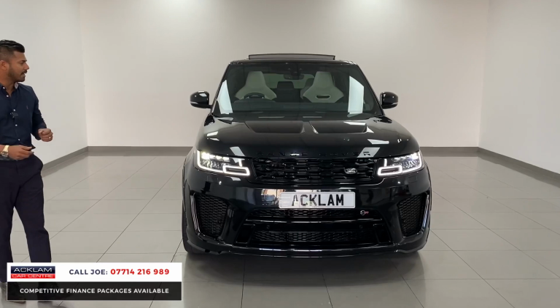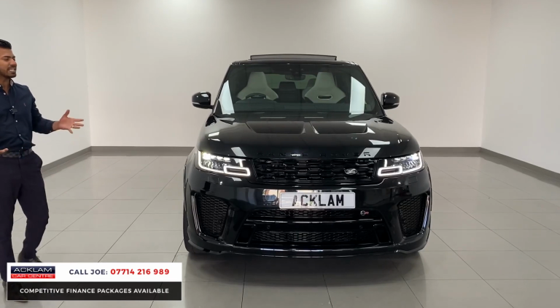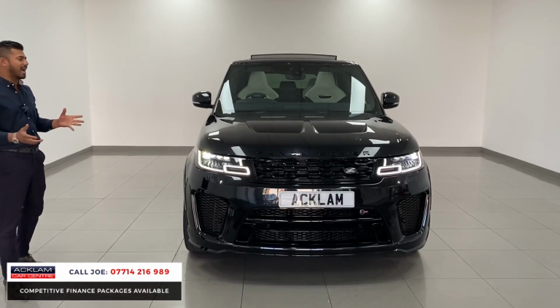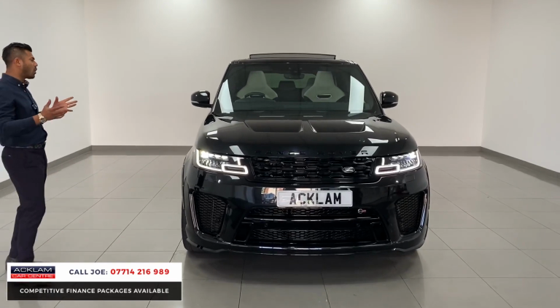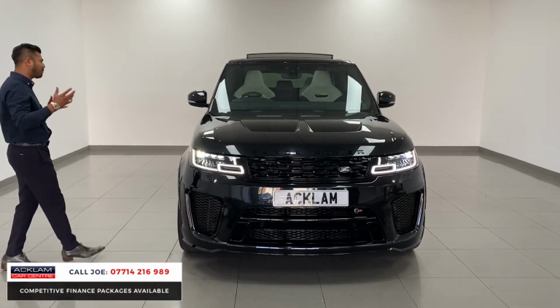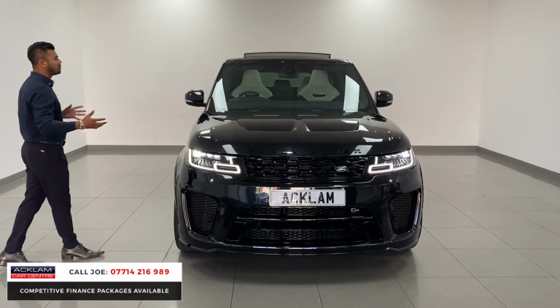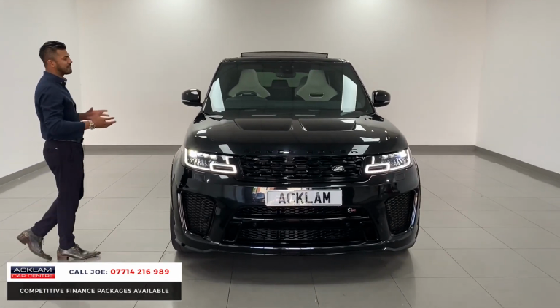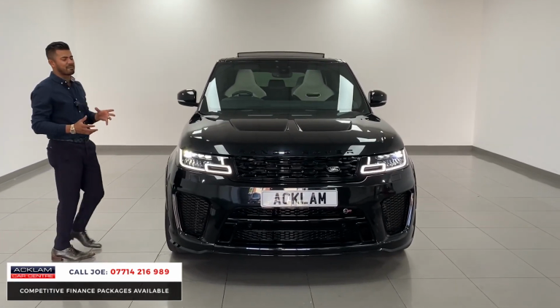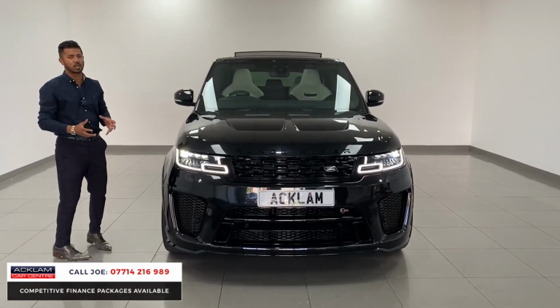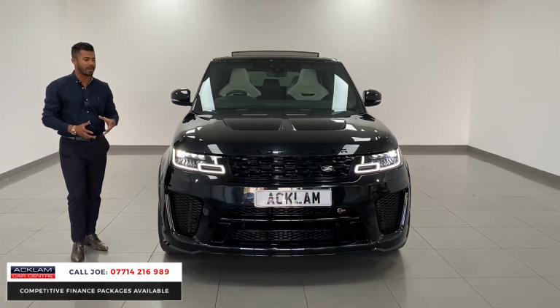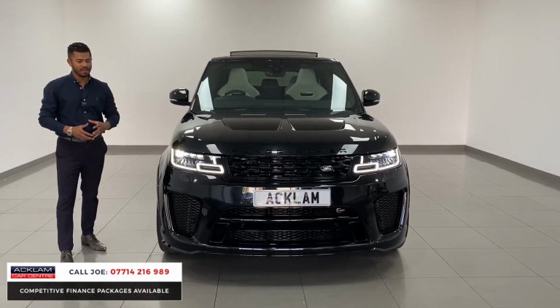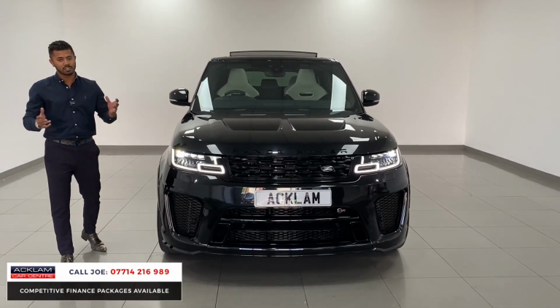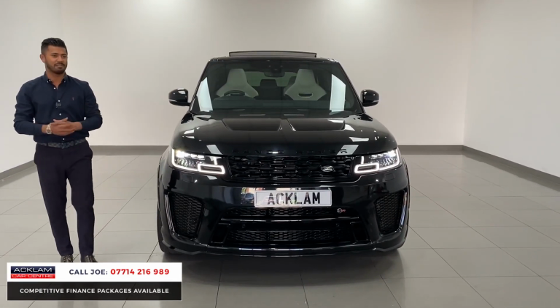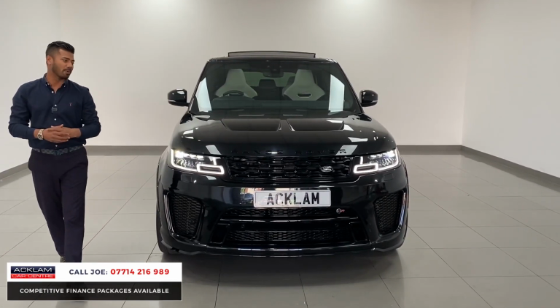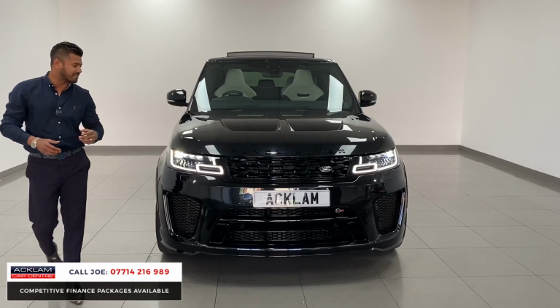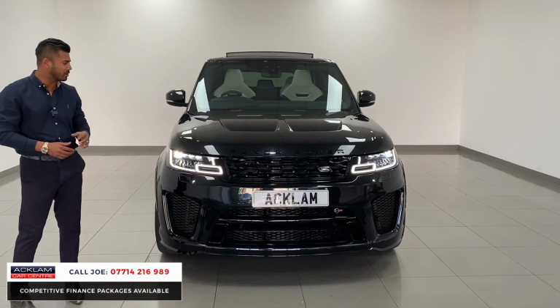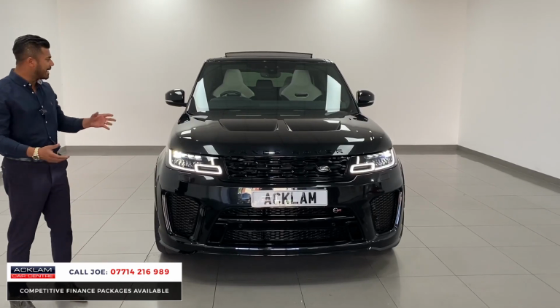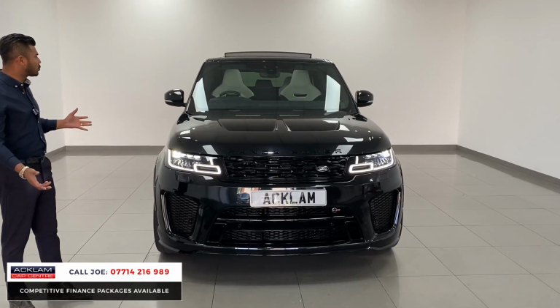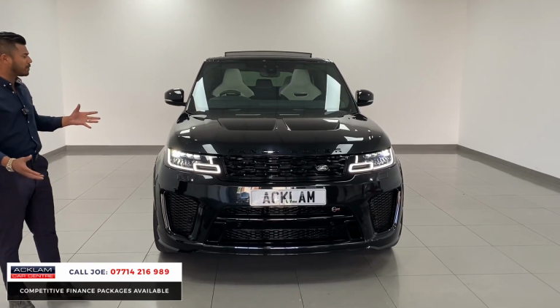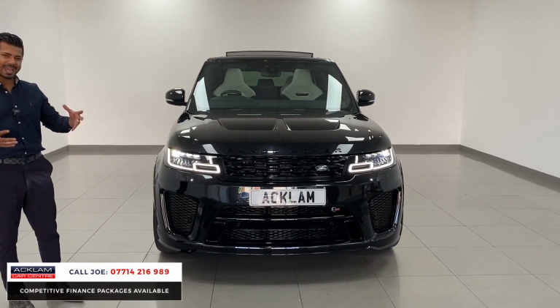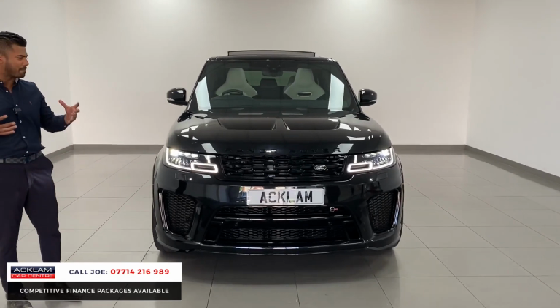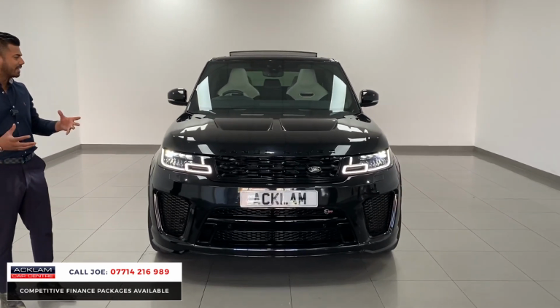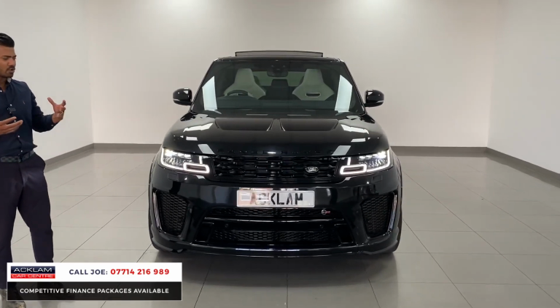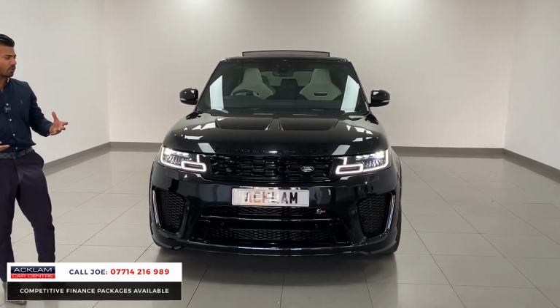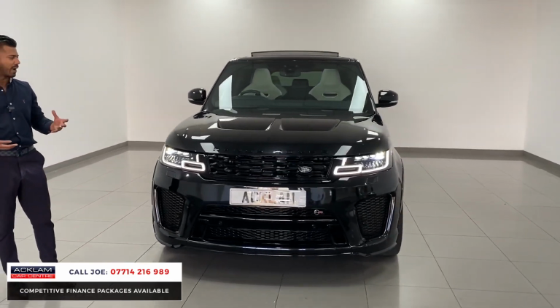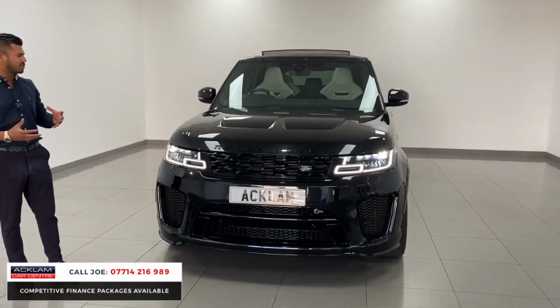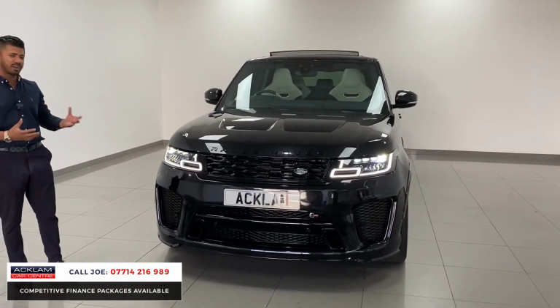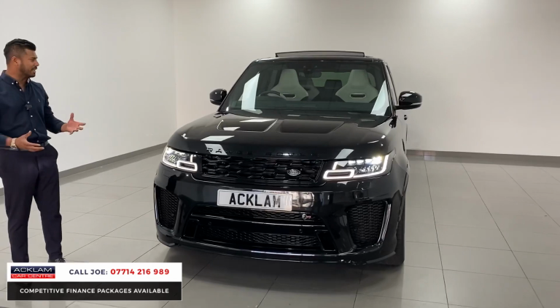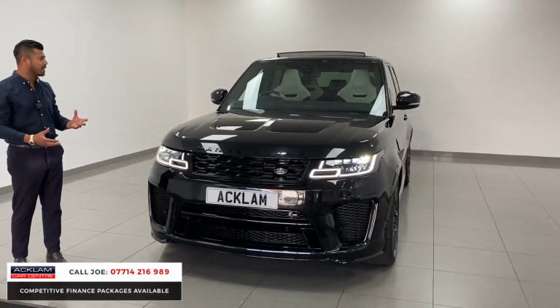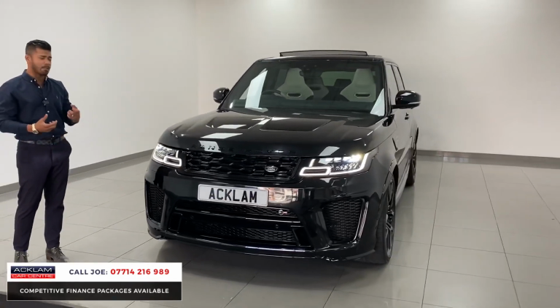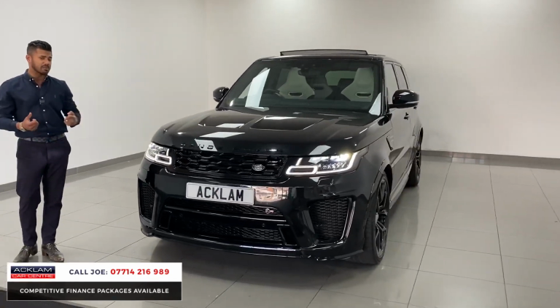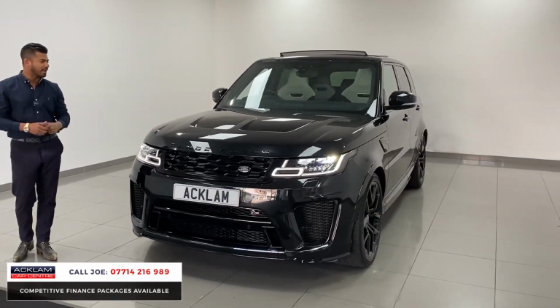Now it's an SVR, you're talking 575 brake horsepower, 0 to 60 in 4.7 seconds. It looks tremendous, nice and big, great four-wheel drive with some great features, but a brilliant driver.